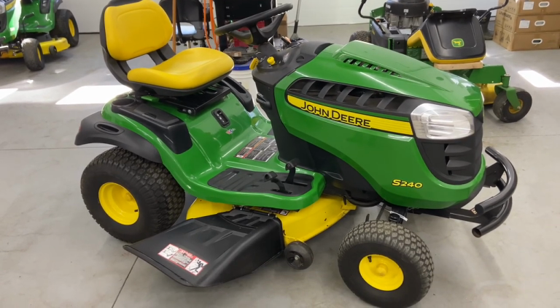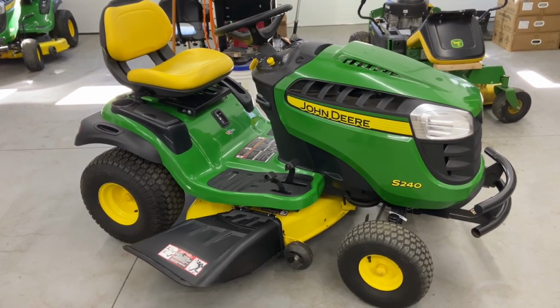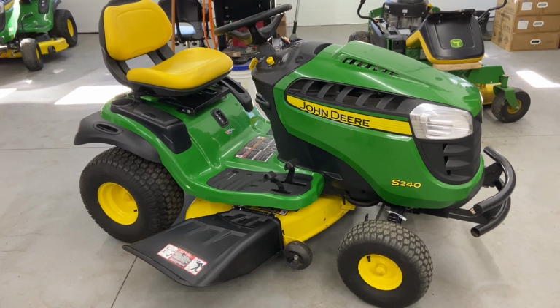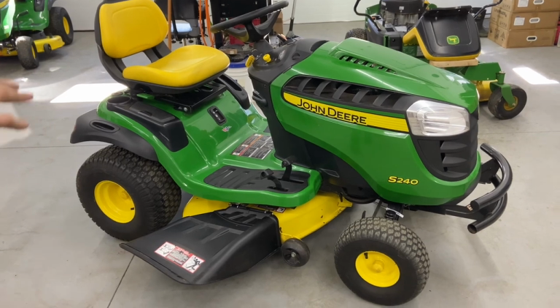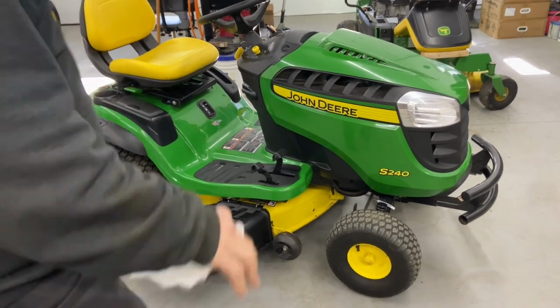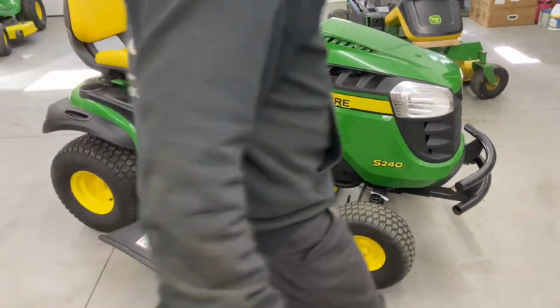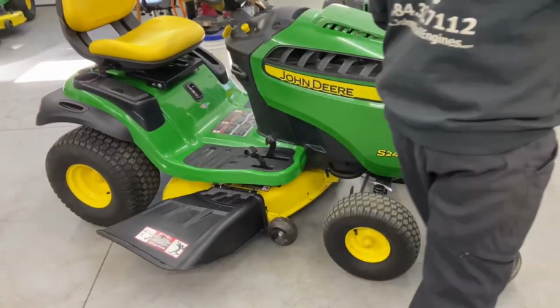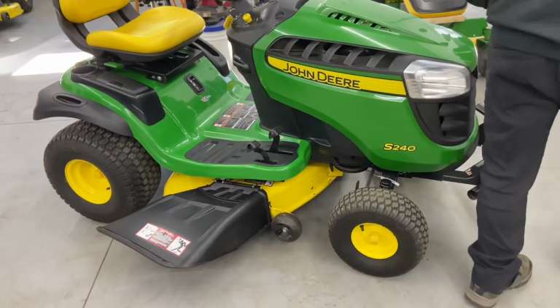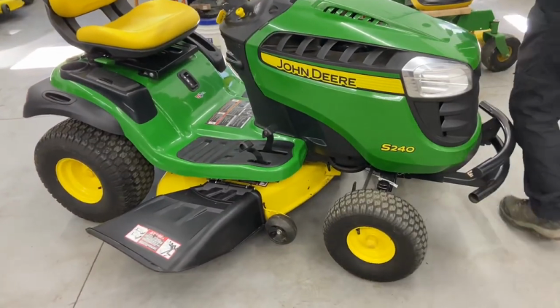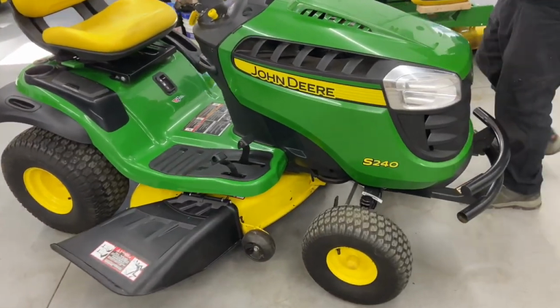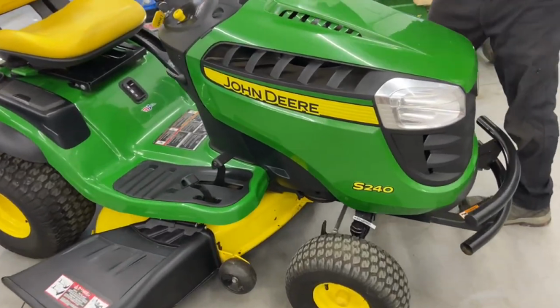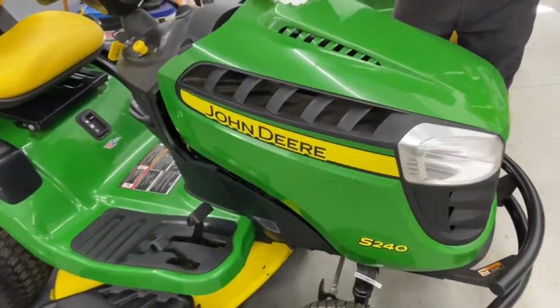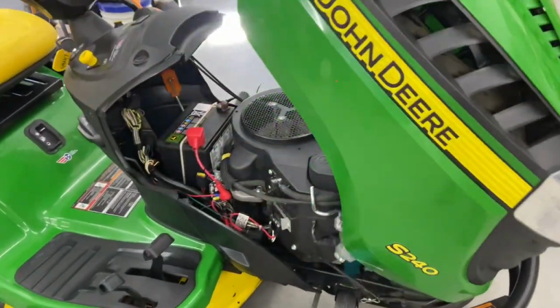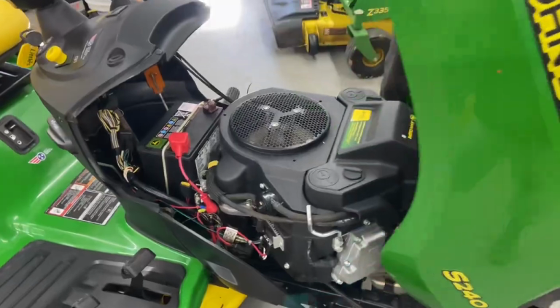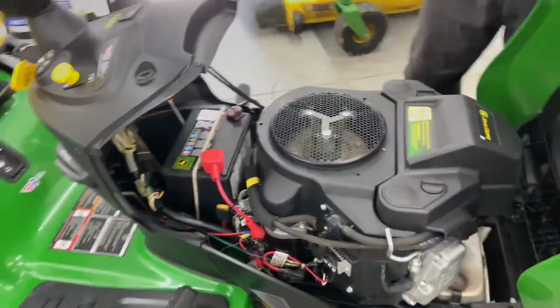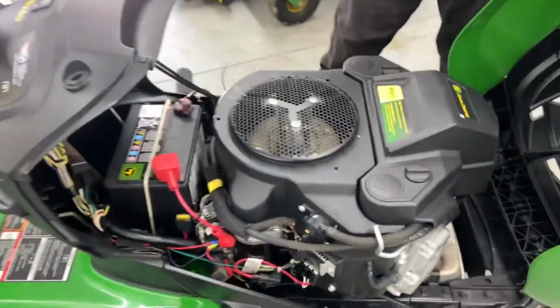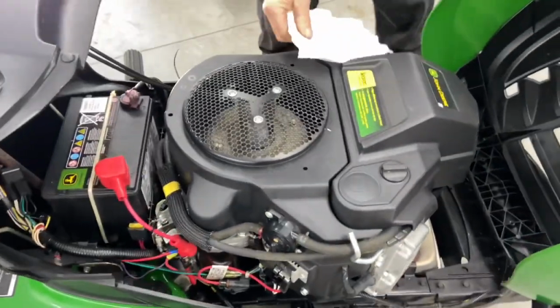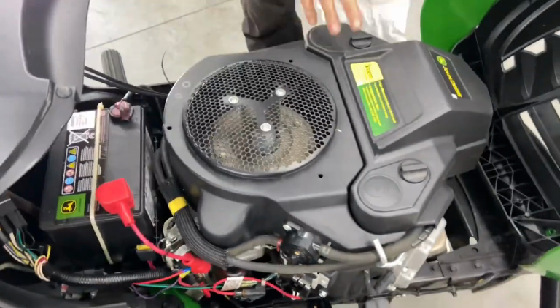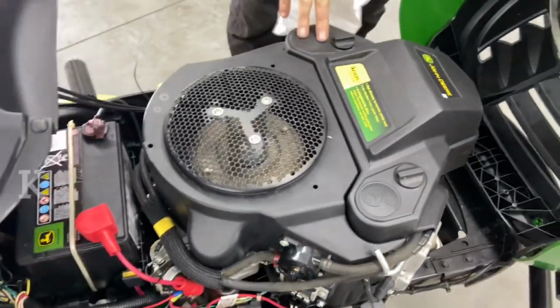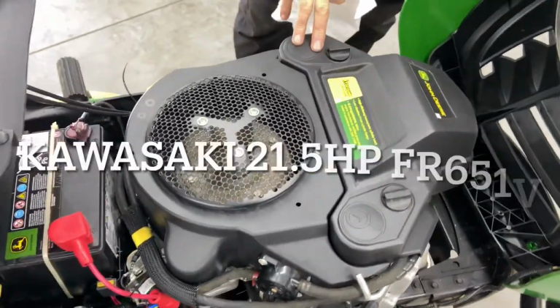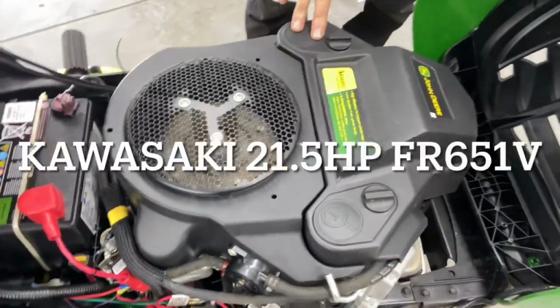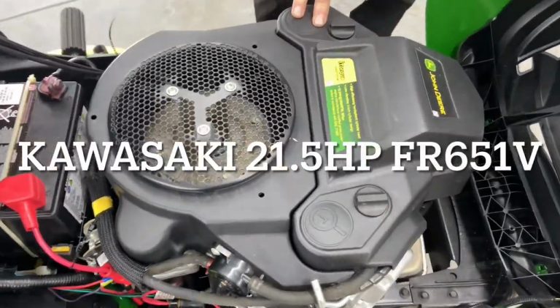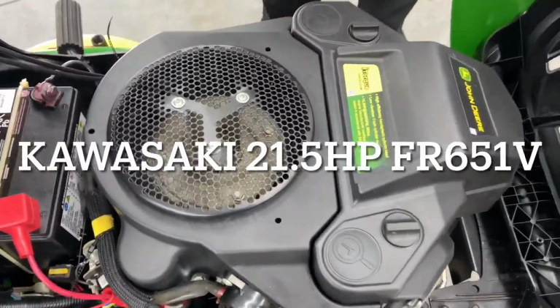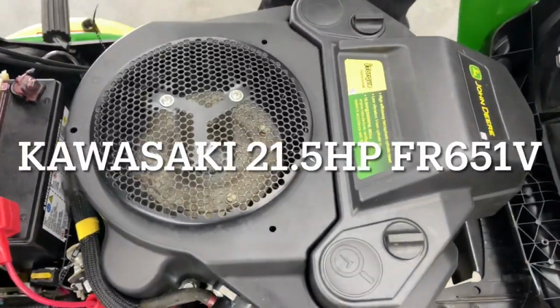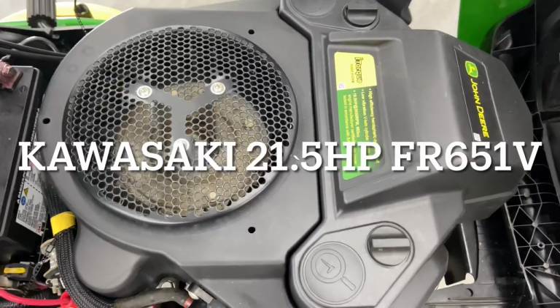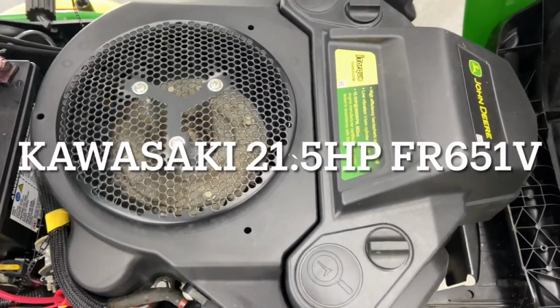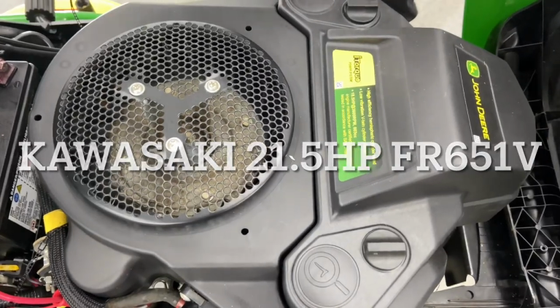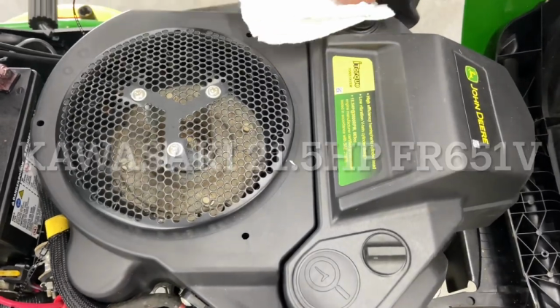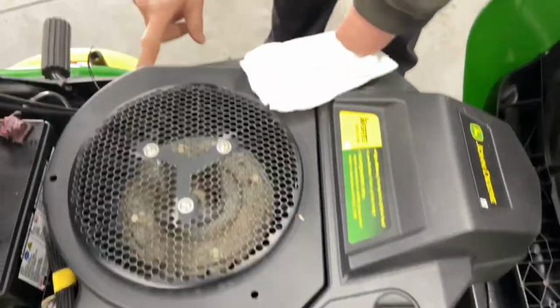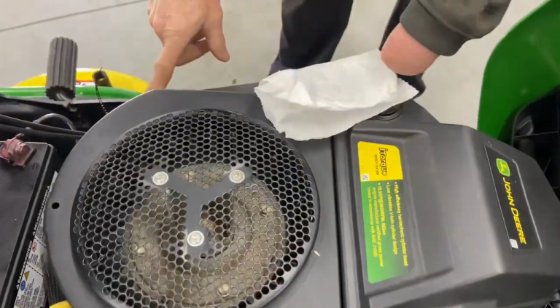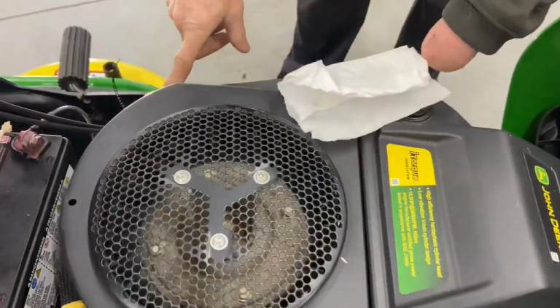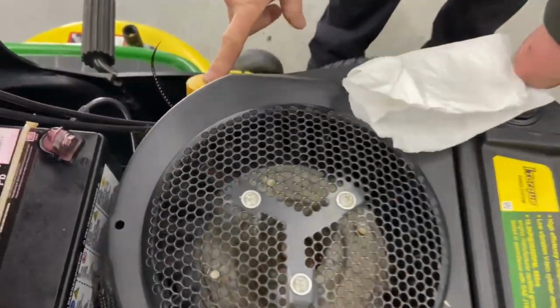The first thing you want to do is check your oil. If you just got it from the dealer or just got it shipped to you, make sure you check the oil to make sure it has it. This is a twin-cylinder Kawasaki engine on the S240 — it's a nice motor. This is the oil dipstick right here.